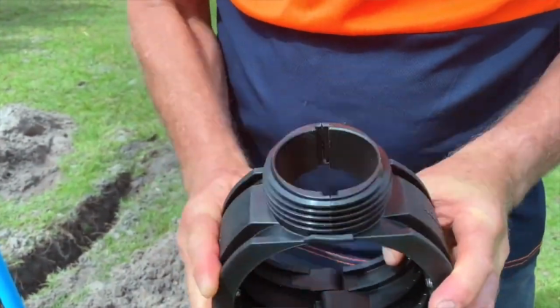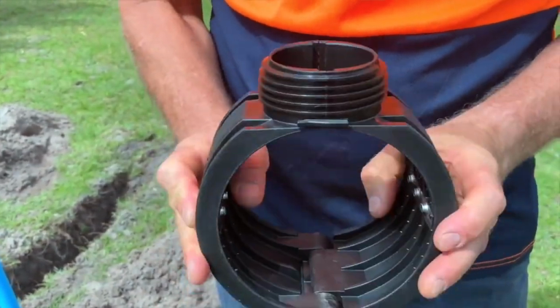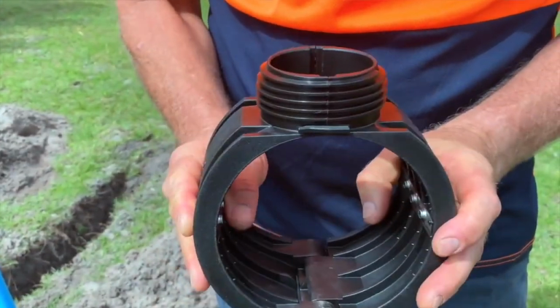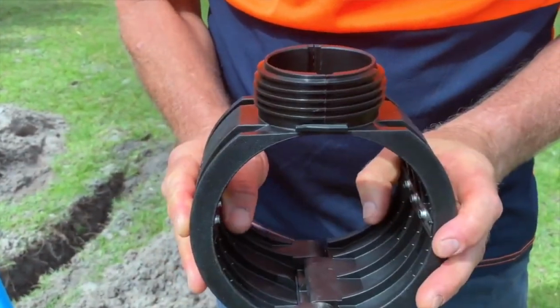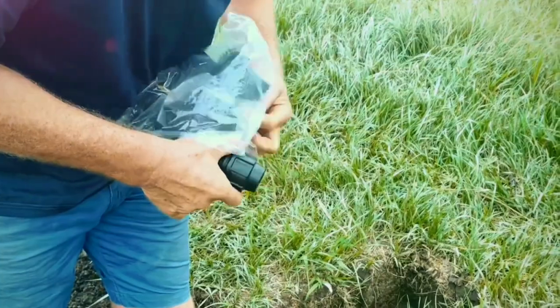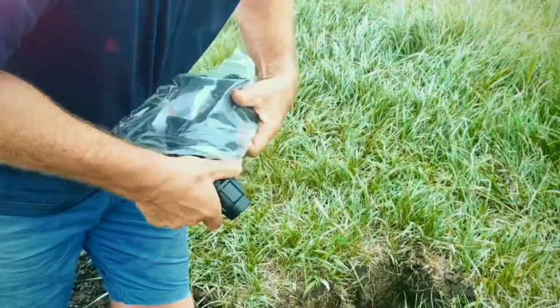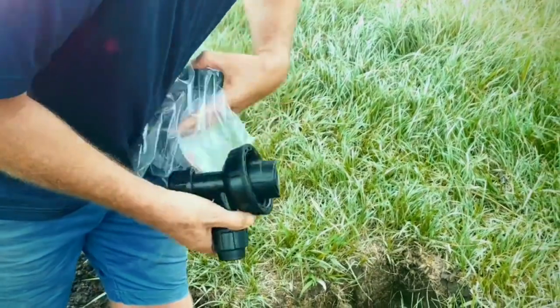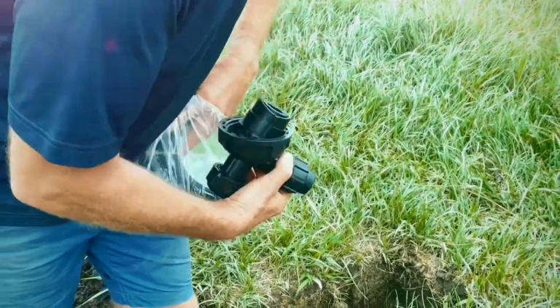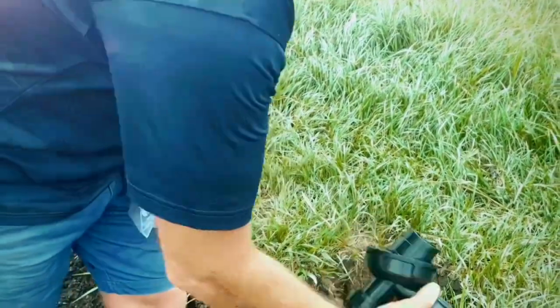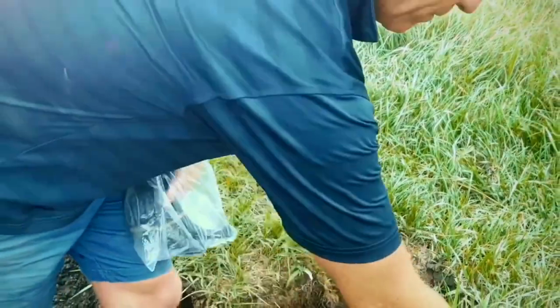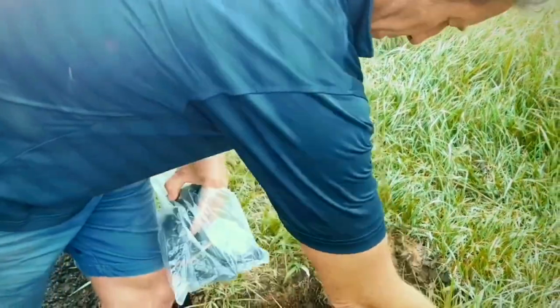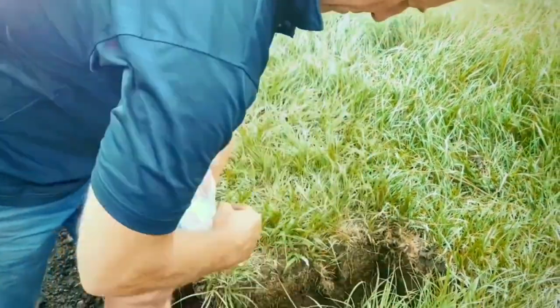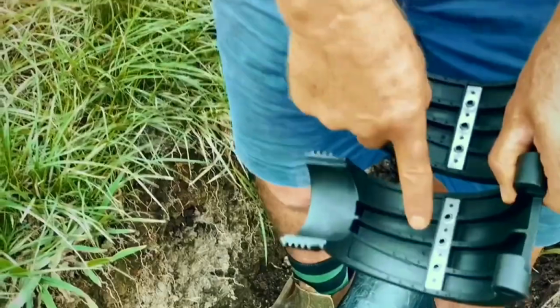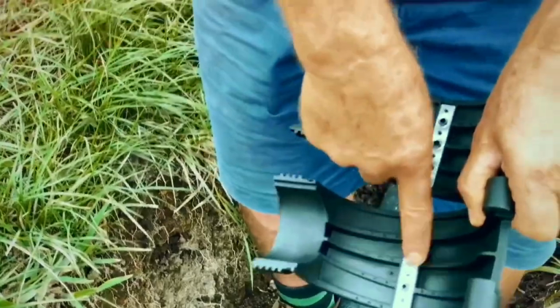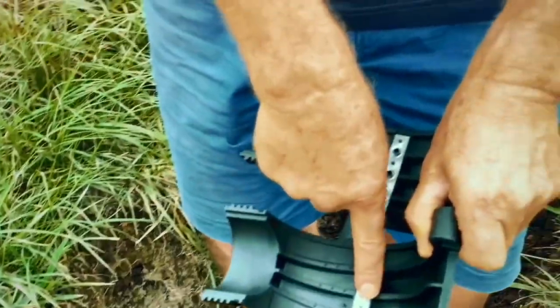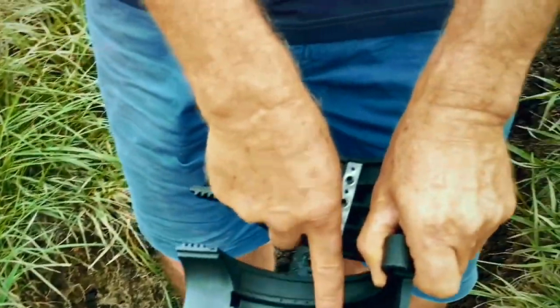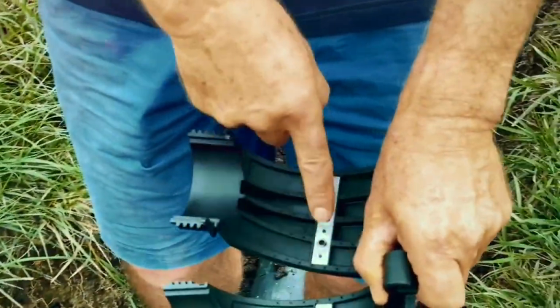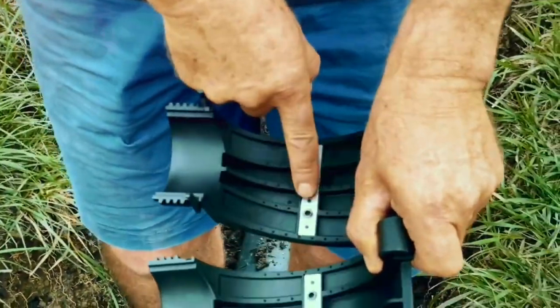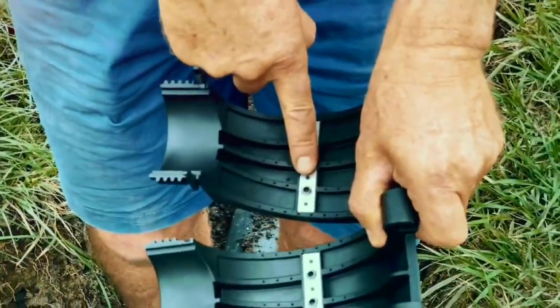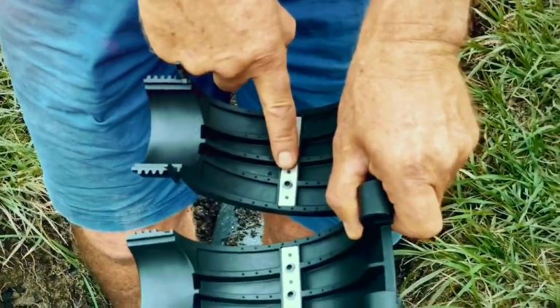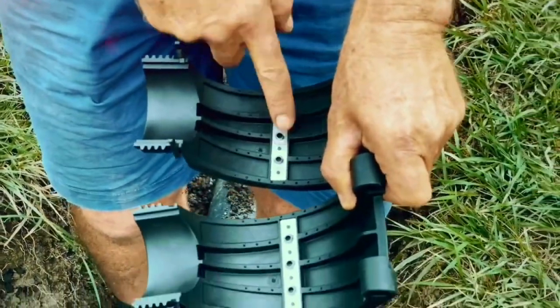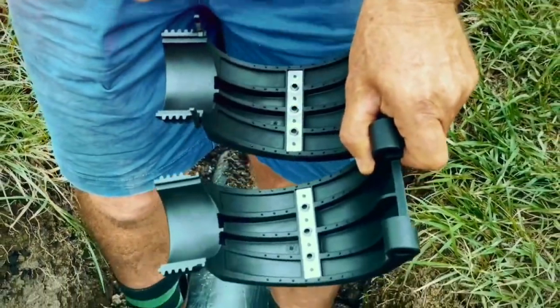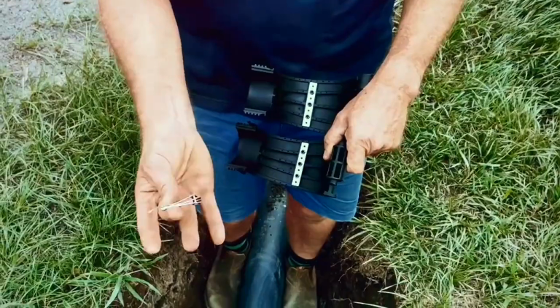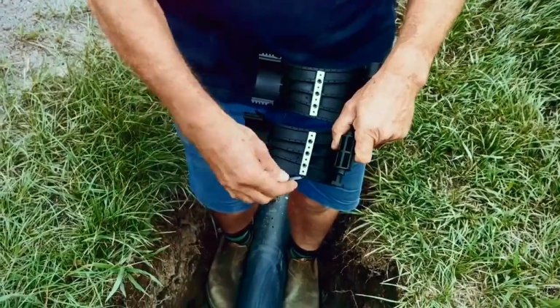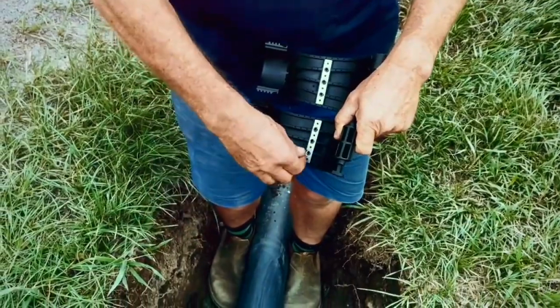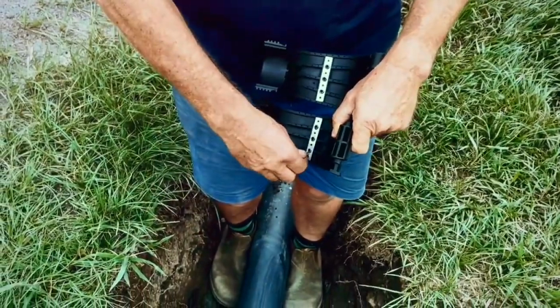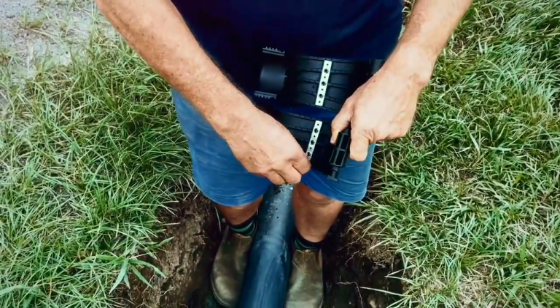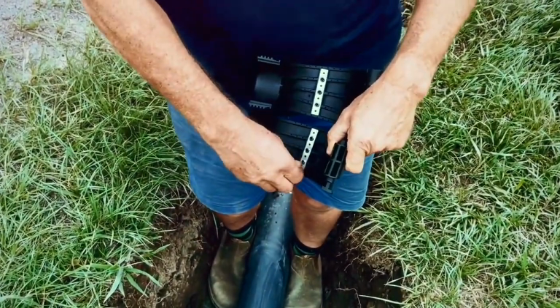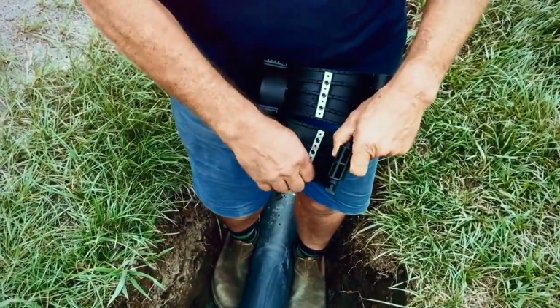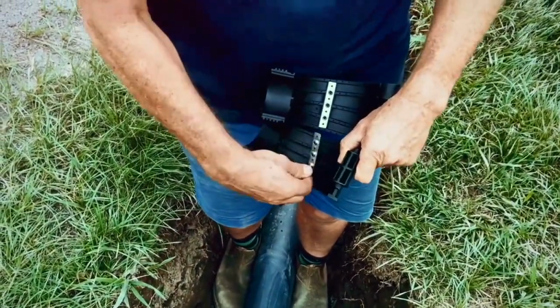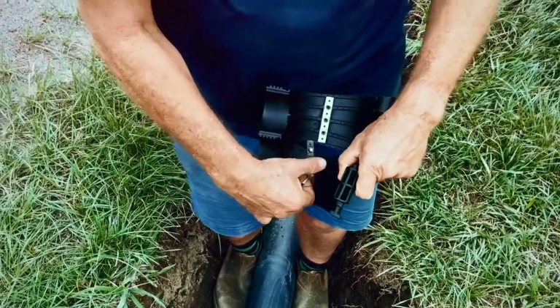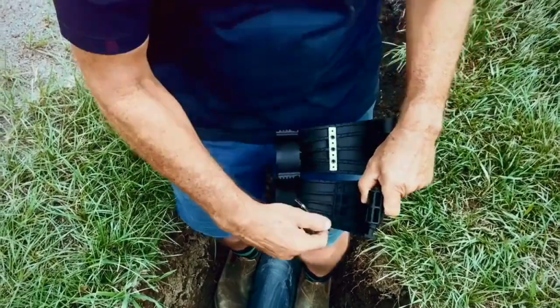To install on pressurized pipe, first remove the metal tabs from inside the sections of the saddle. When installing on unpressurized pipe, leave the tabs in place.